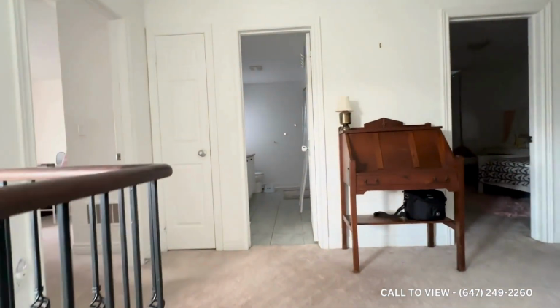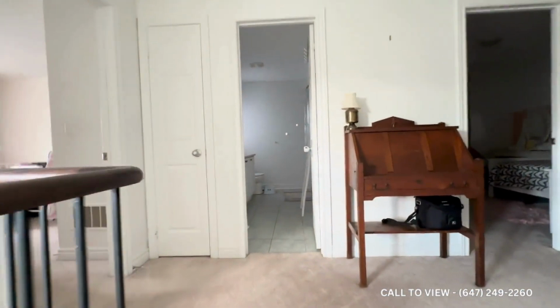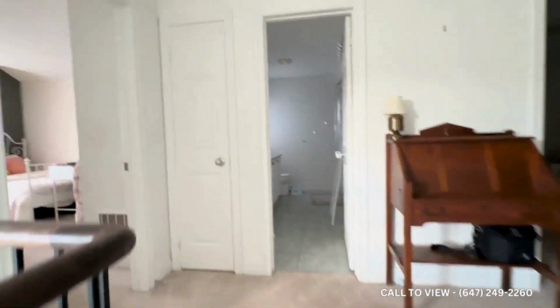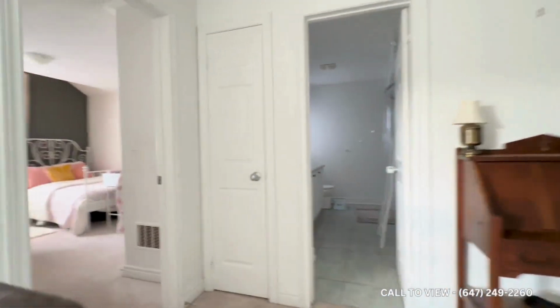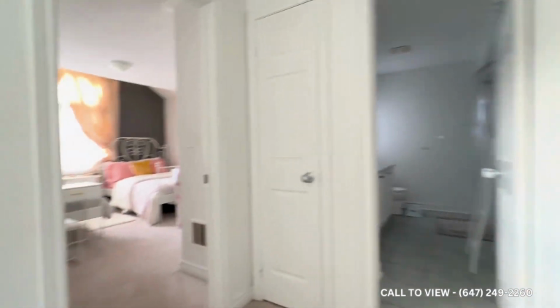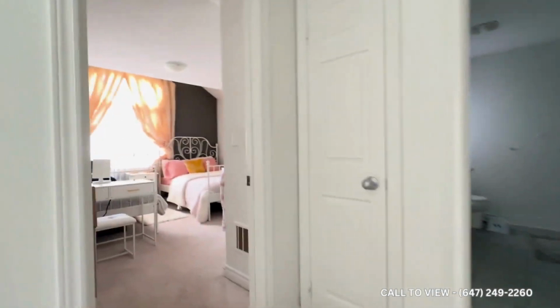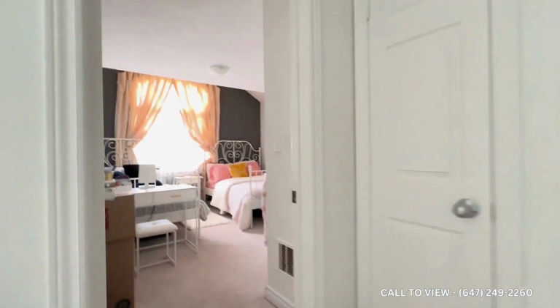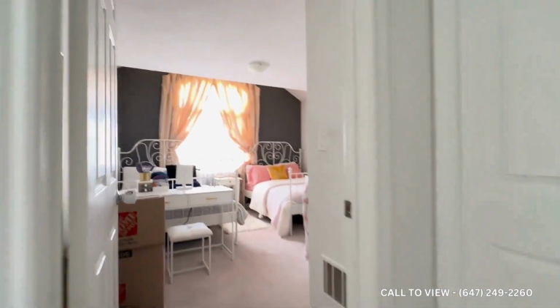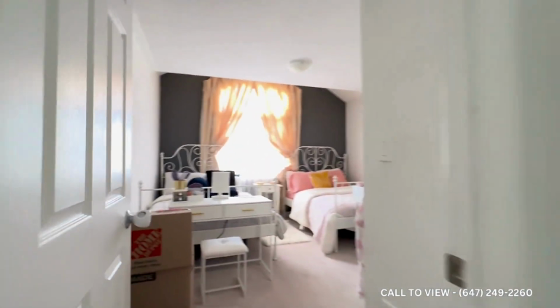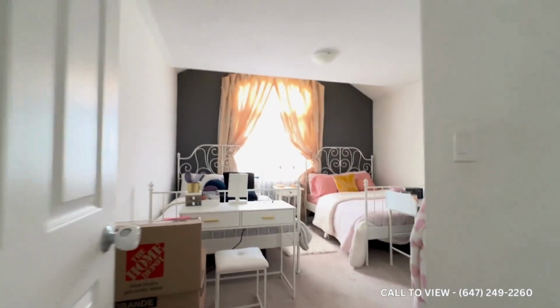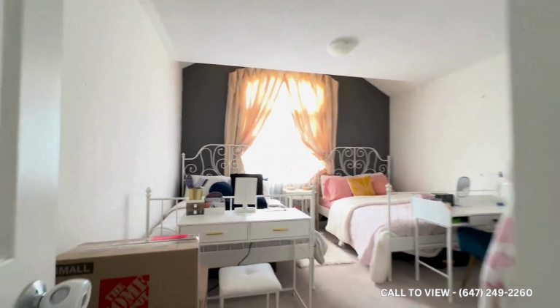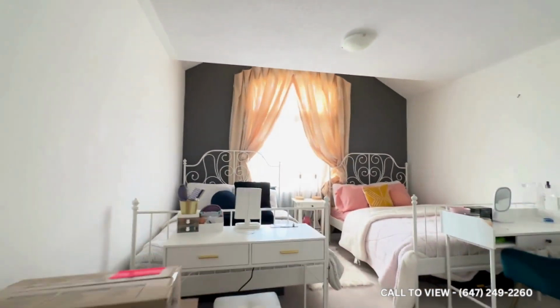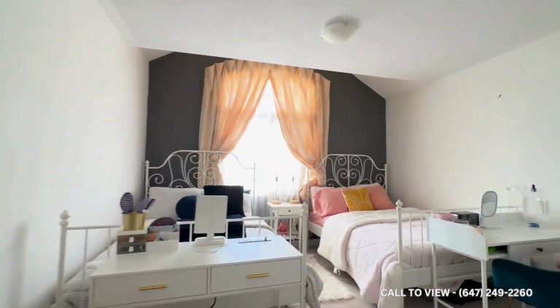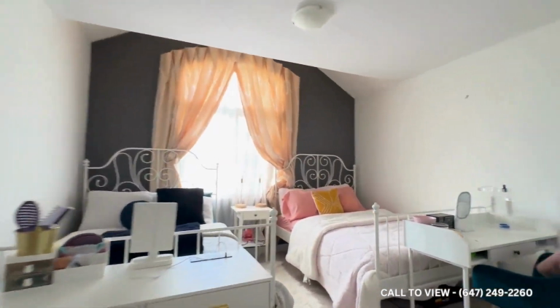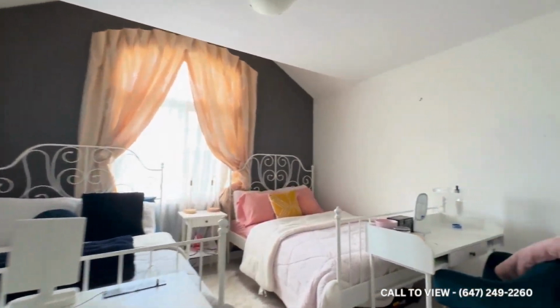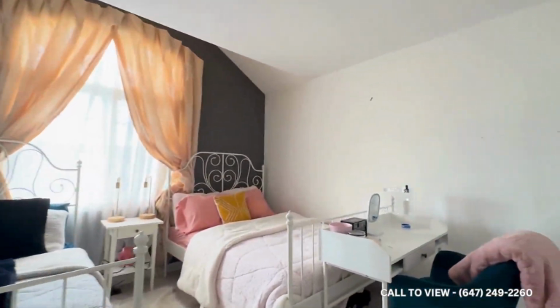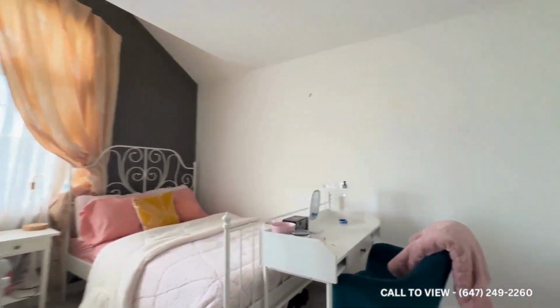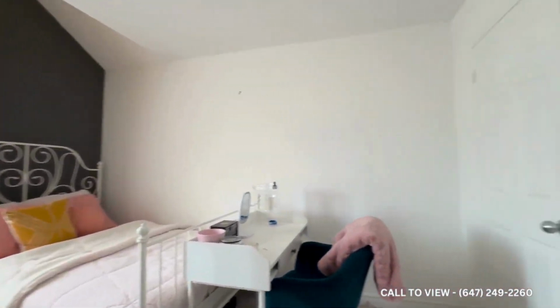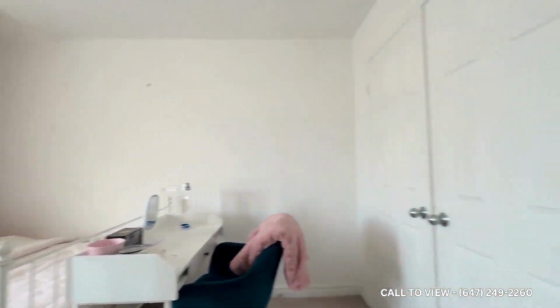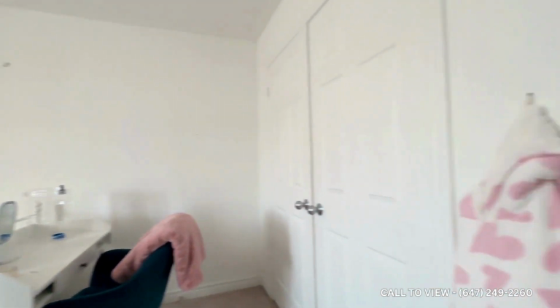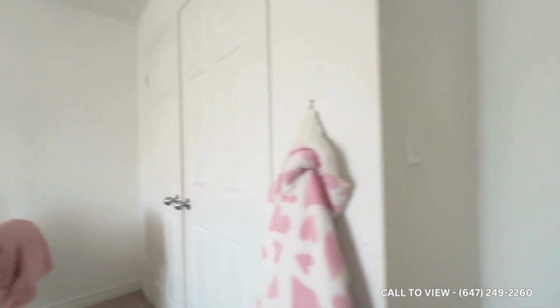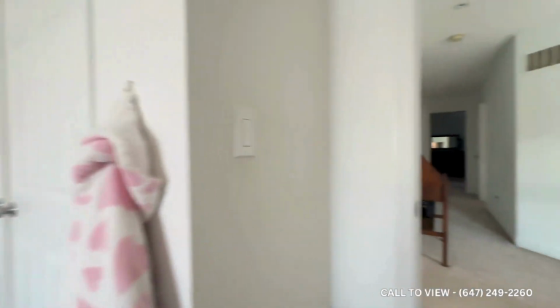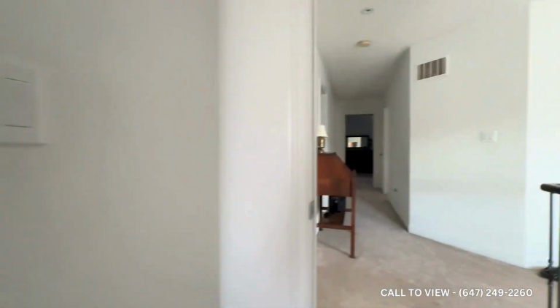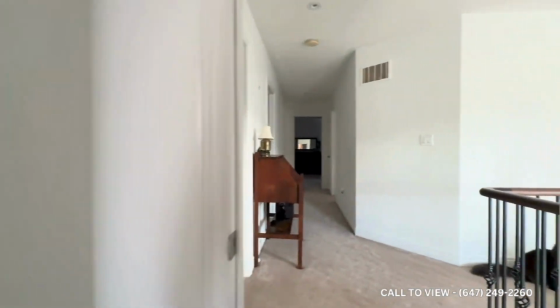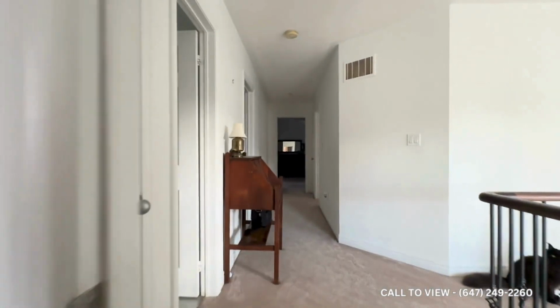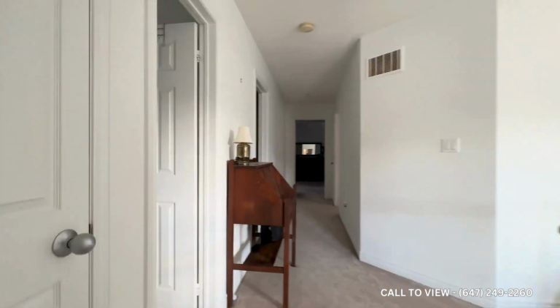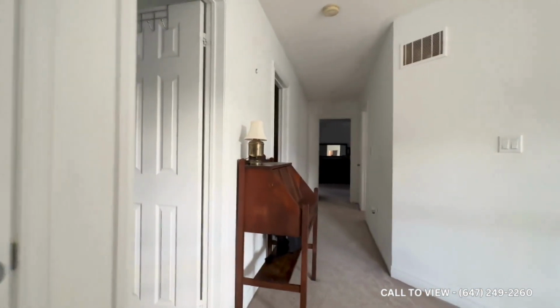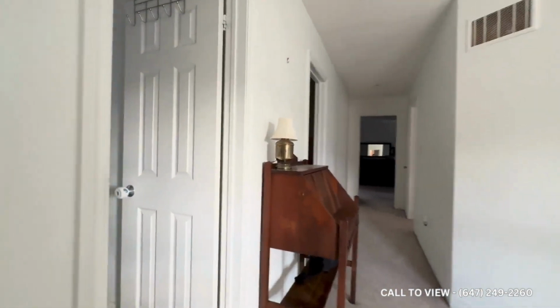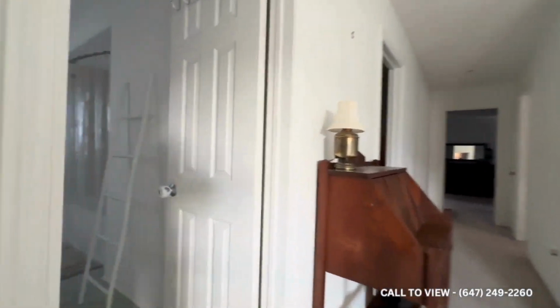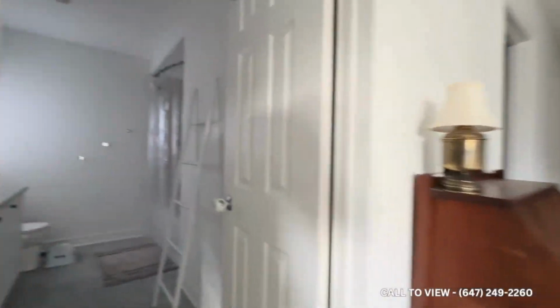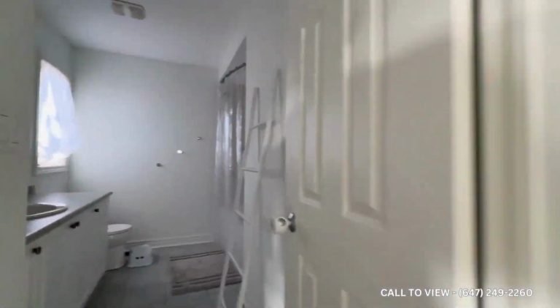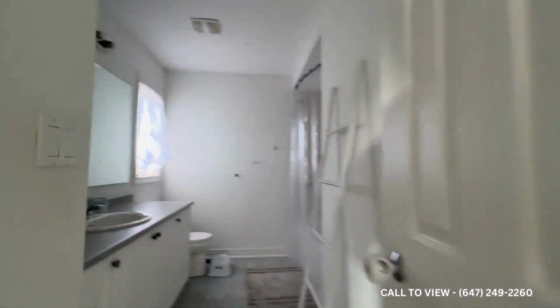Over here we have a carpeted second level, where you have four bedrooms, all of them comfortably fitting a queen or king size bed. This is great if you have kids — it's cushioned and safe.